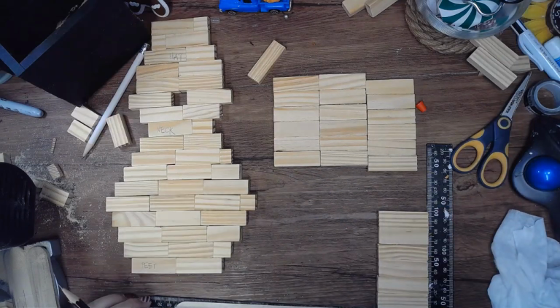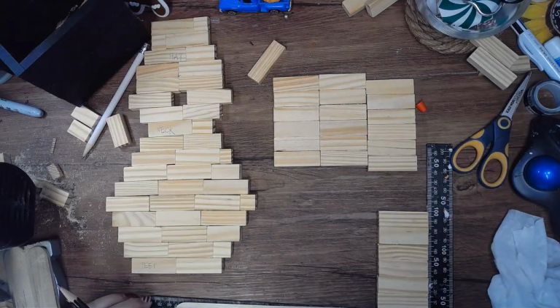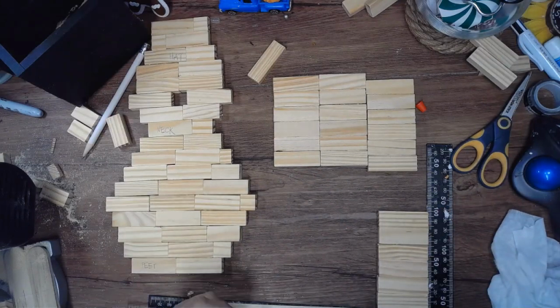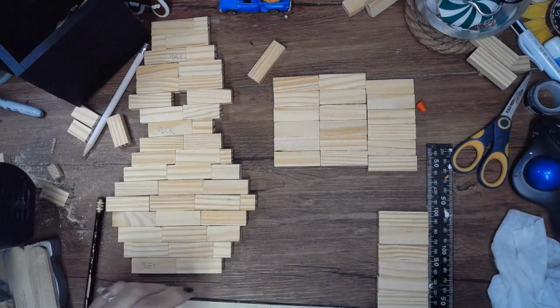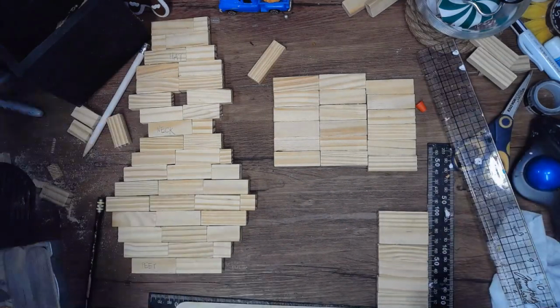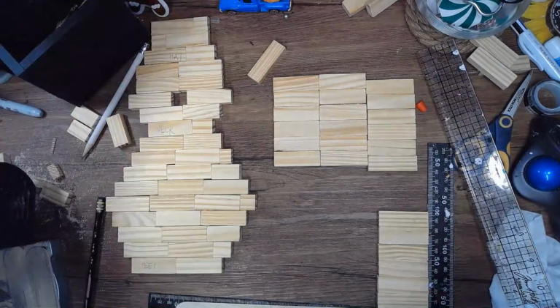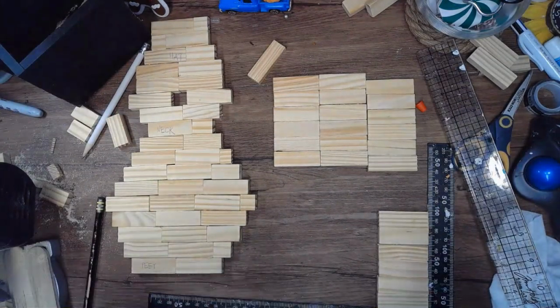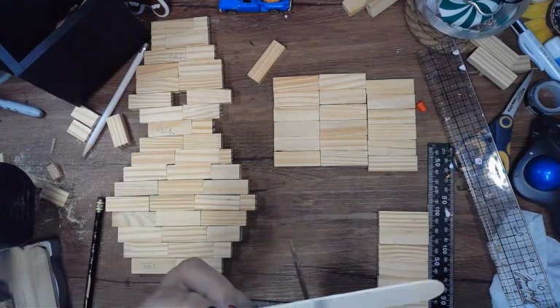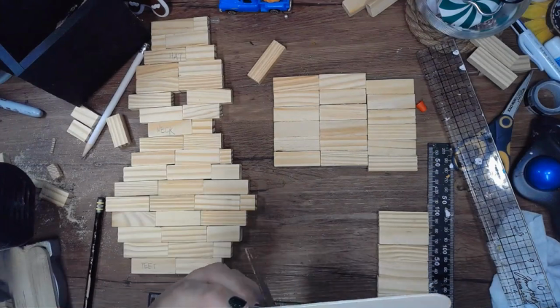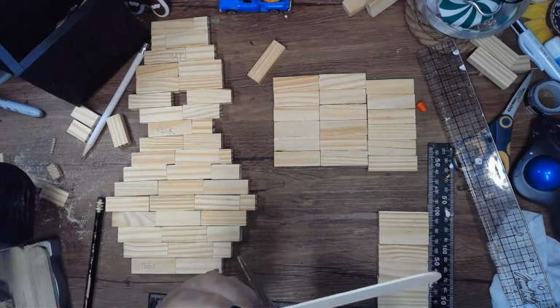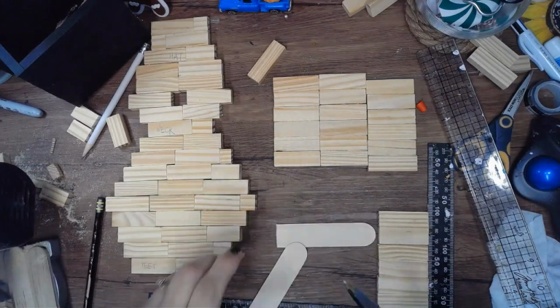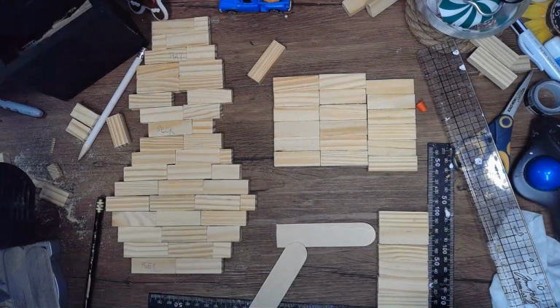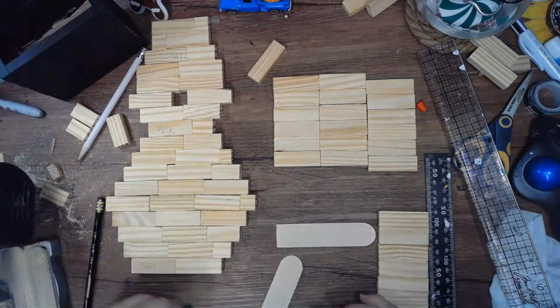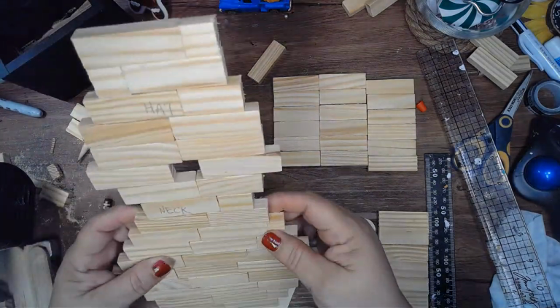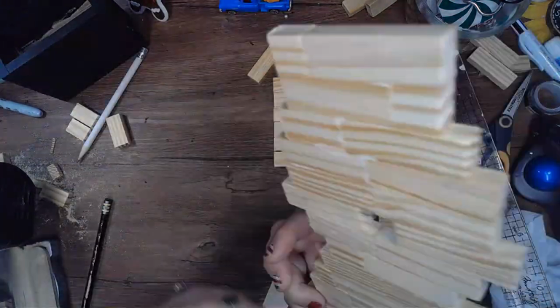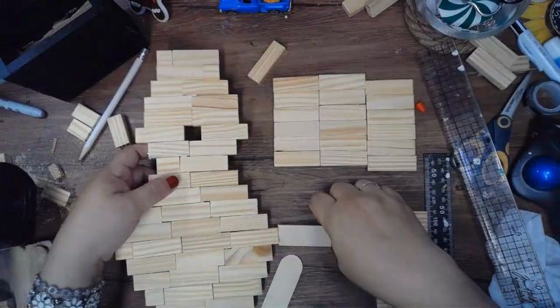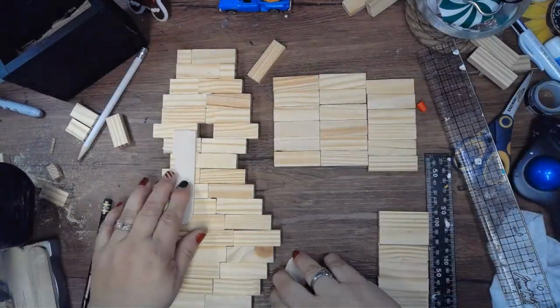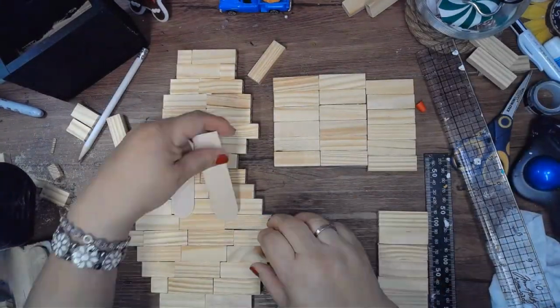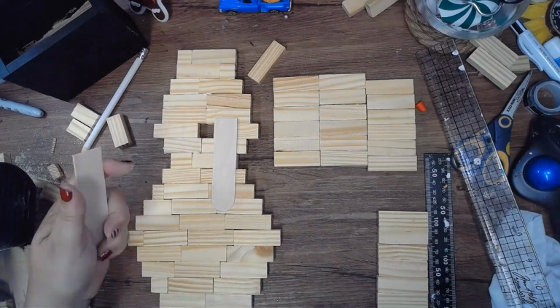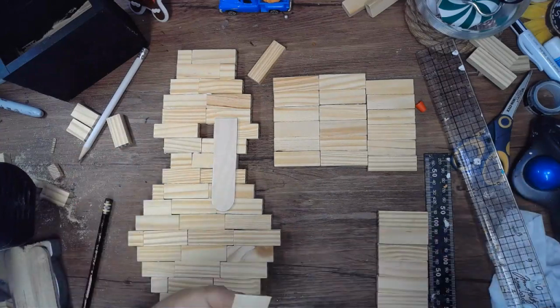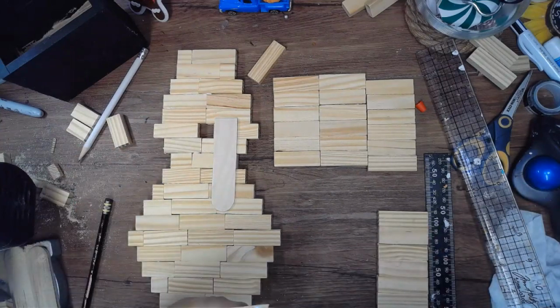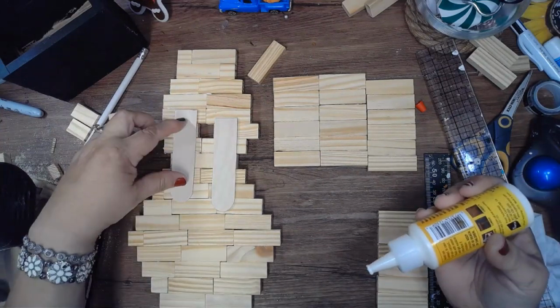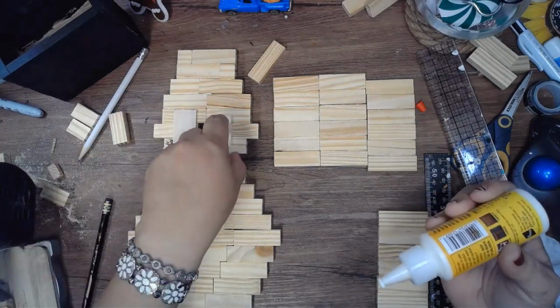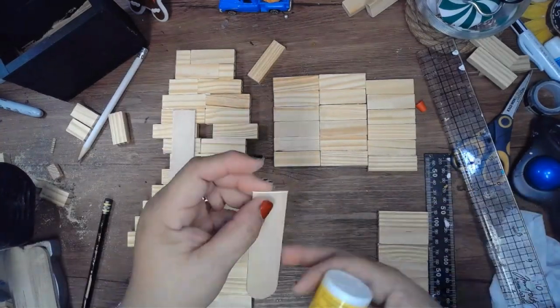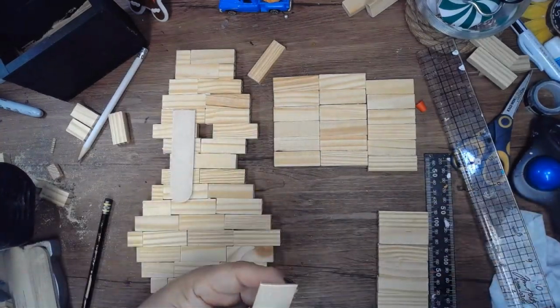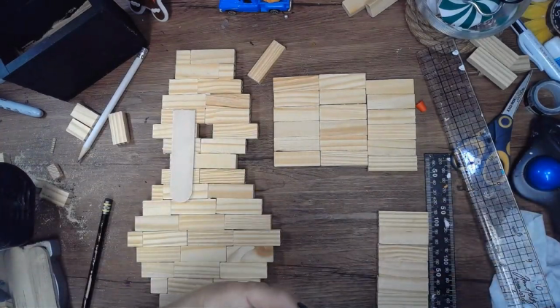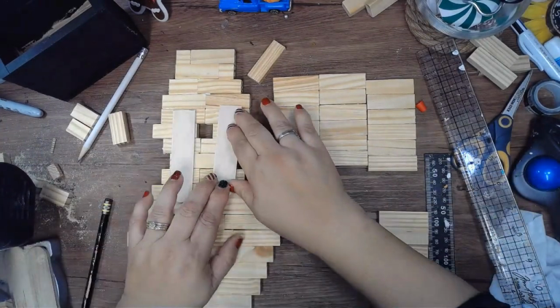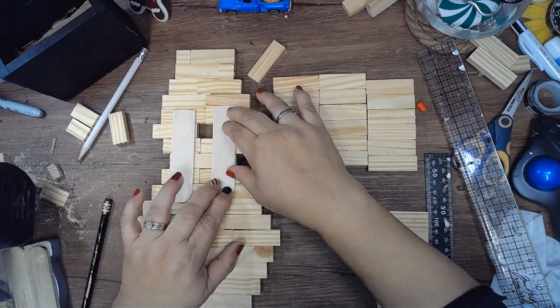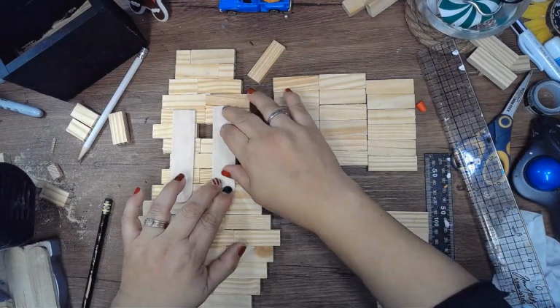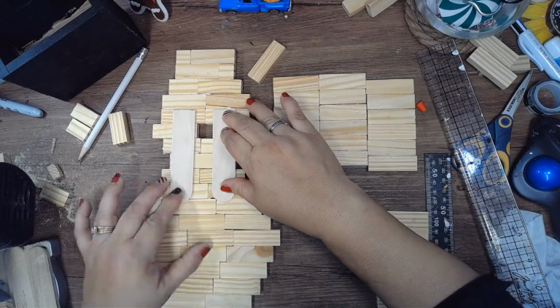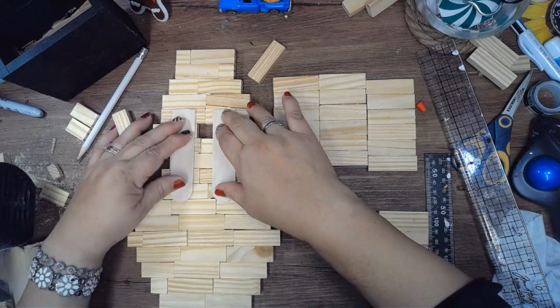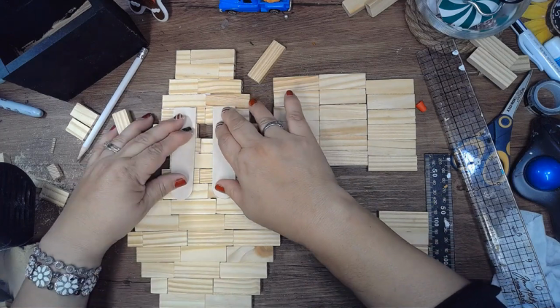For the first penguin I made, I didn't add popsicle sticks until the end. I found that where it connects the neck to the body is a little wobbly, so I added some popsicle sticks to the back of it to make it more sturdy.